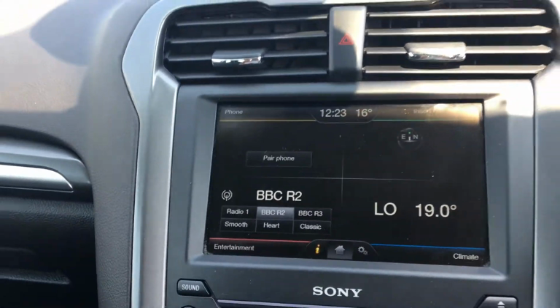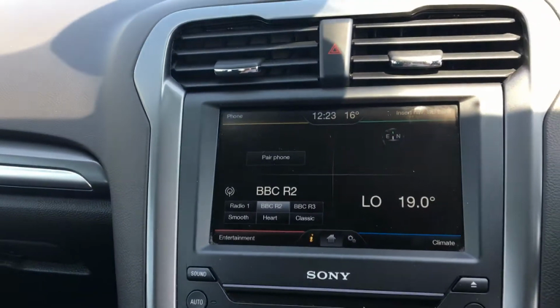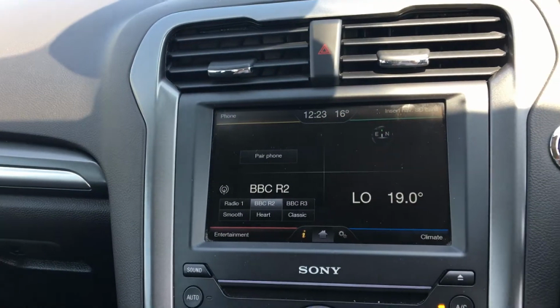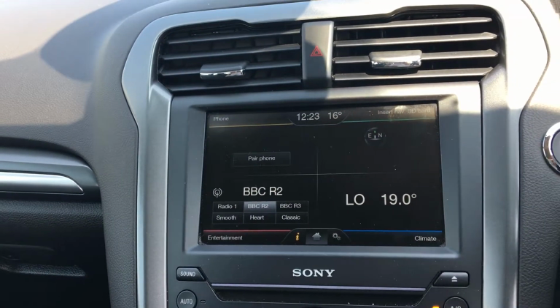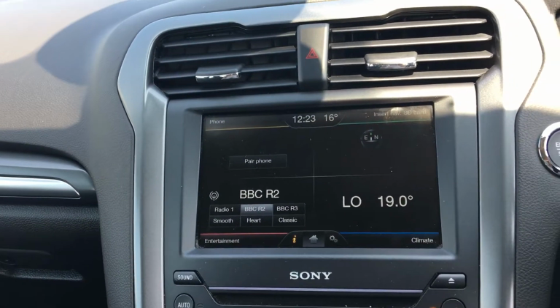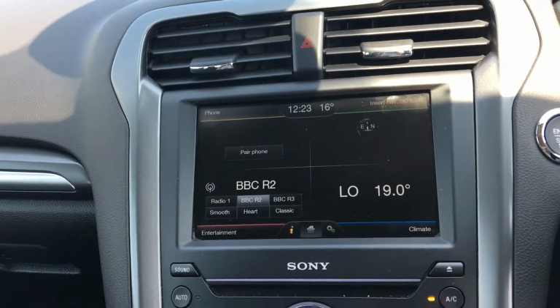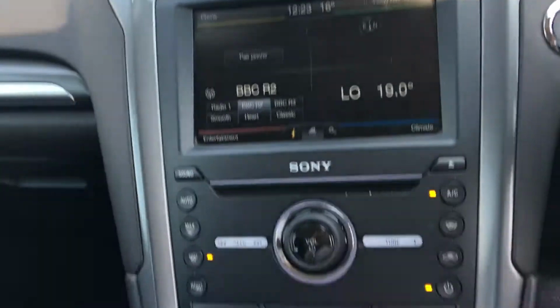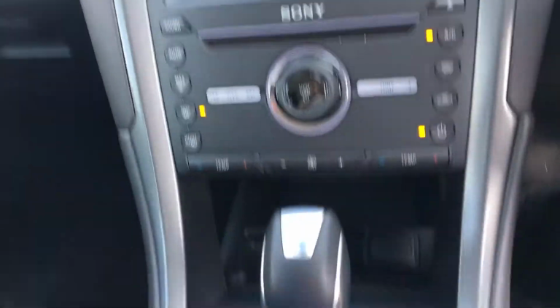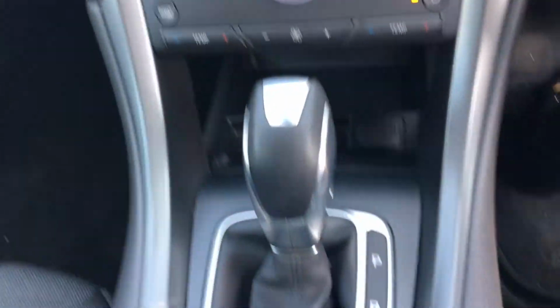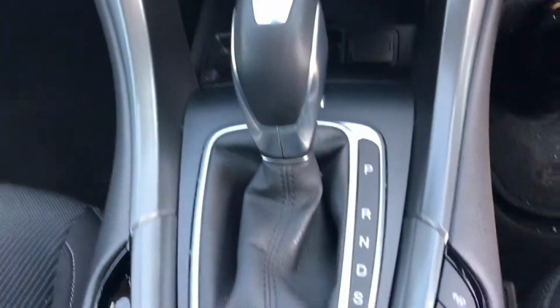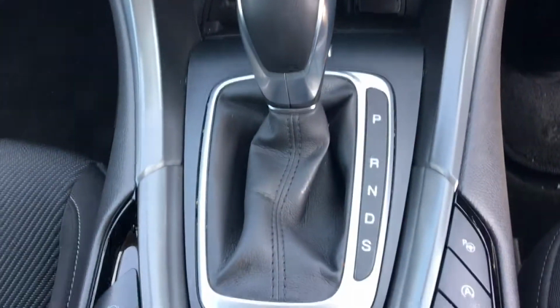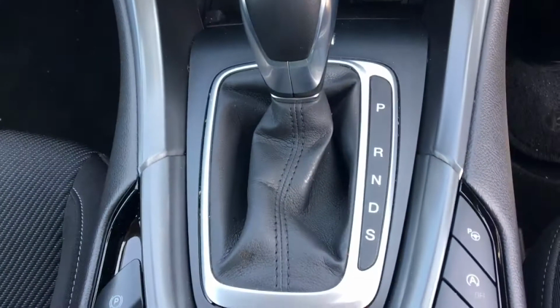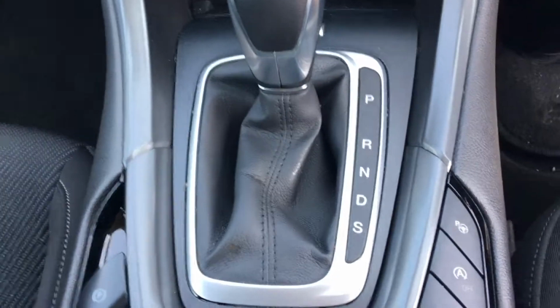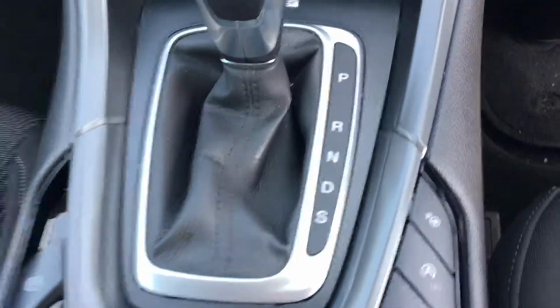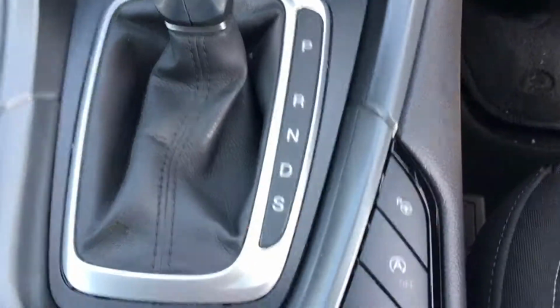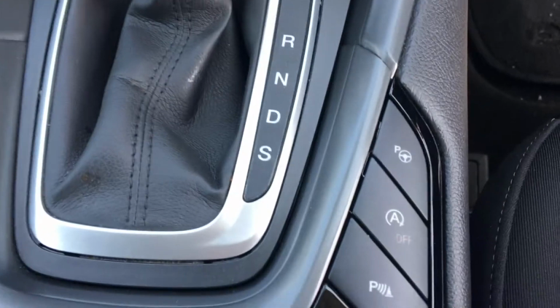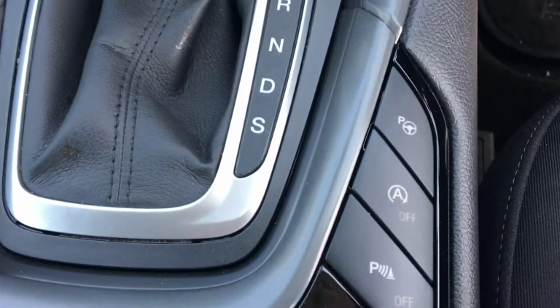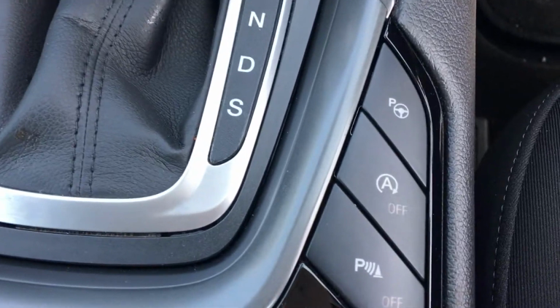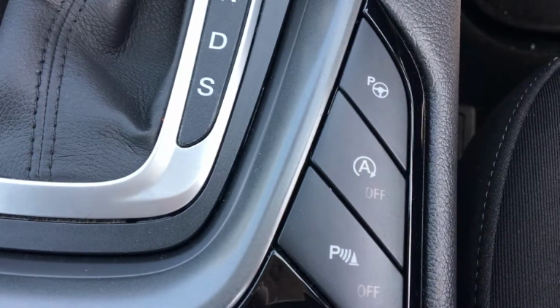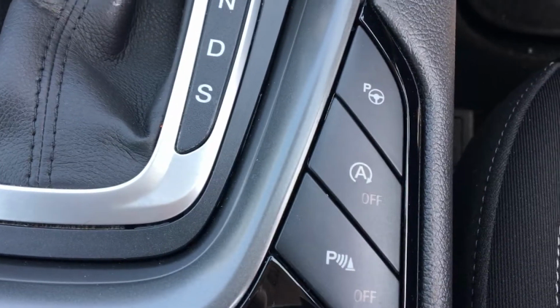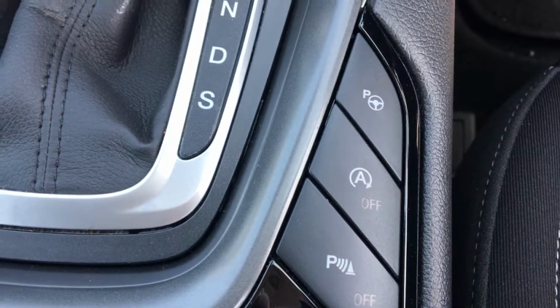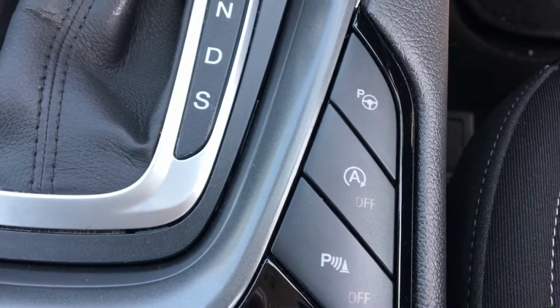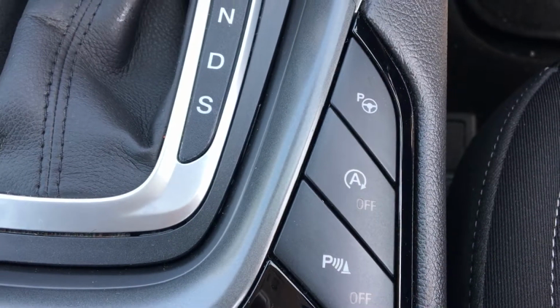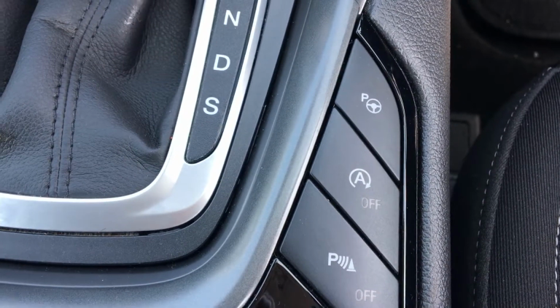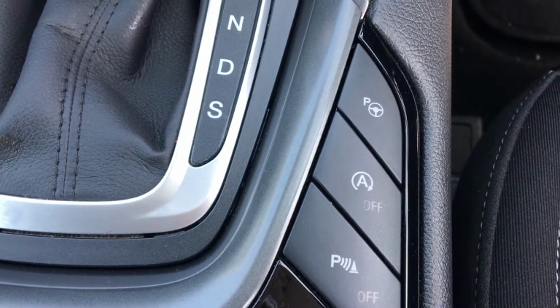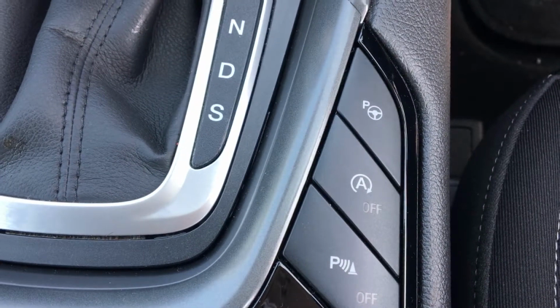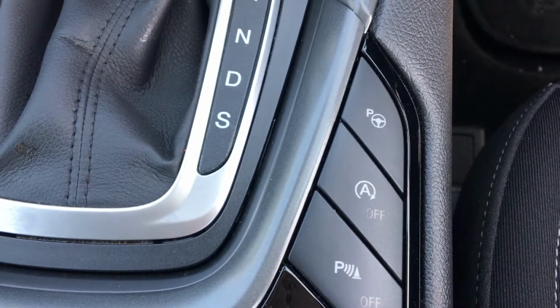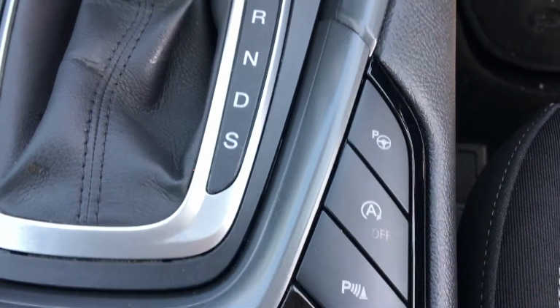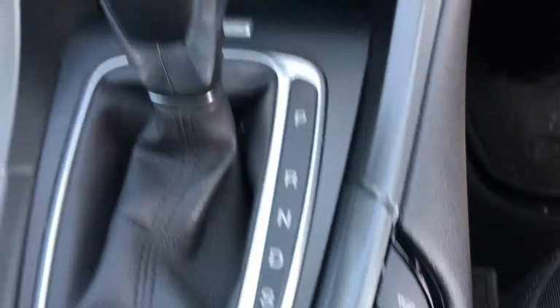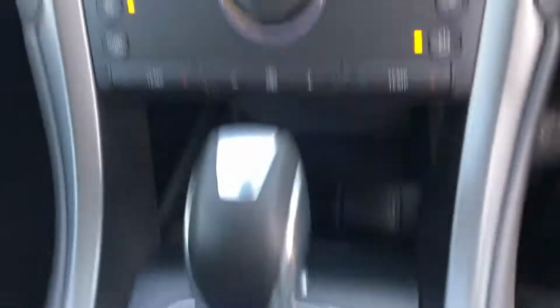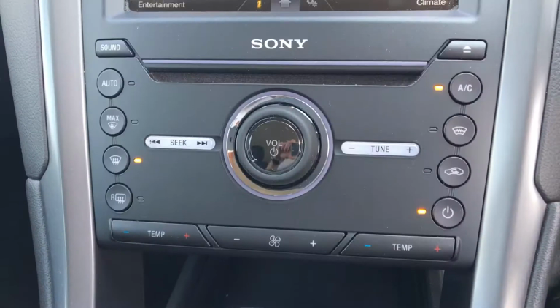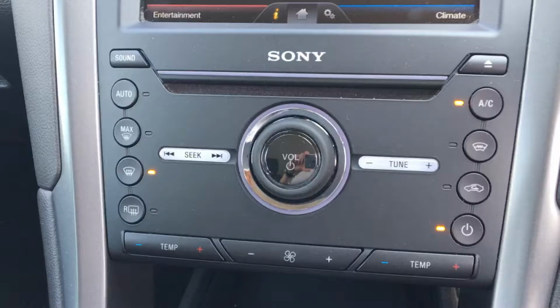Satellite navigation, active park assist, and climate control.